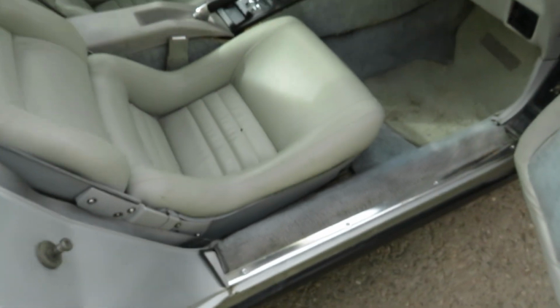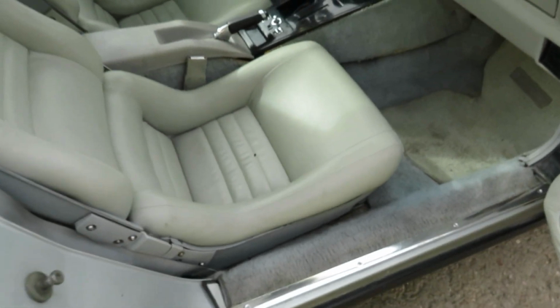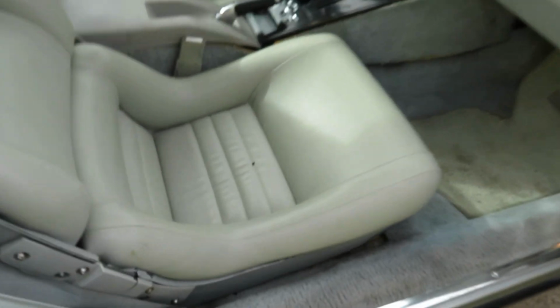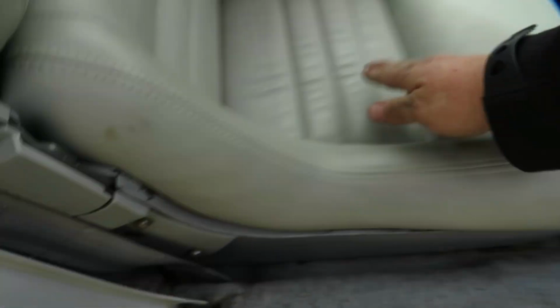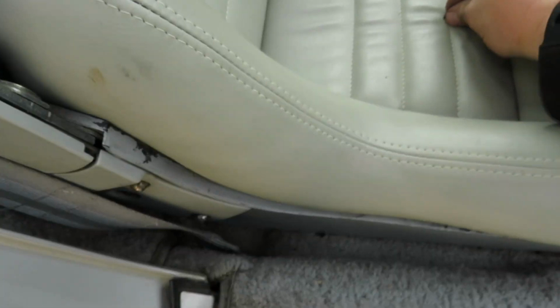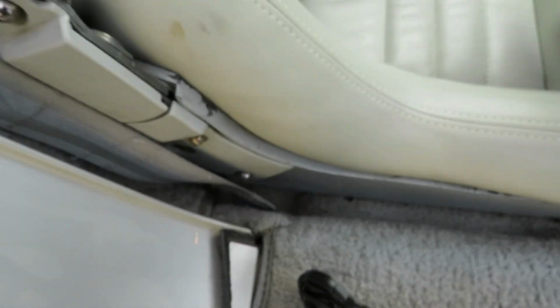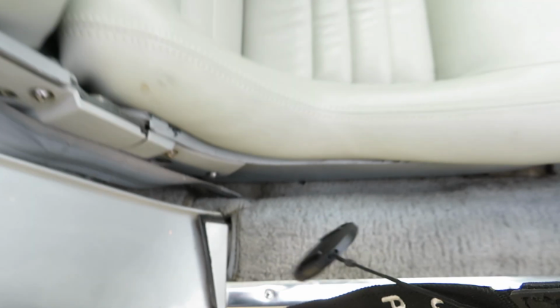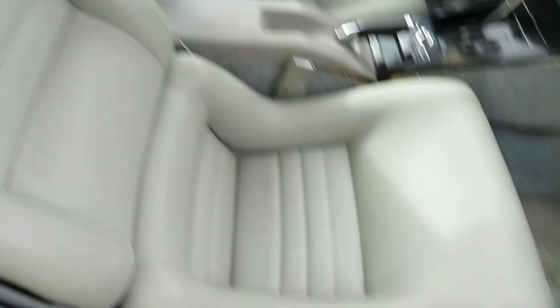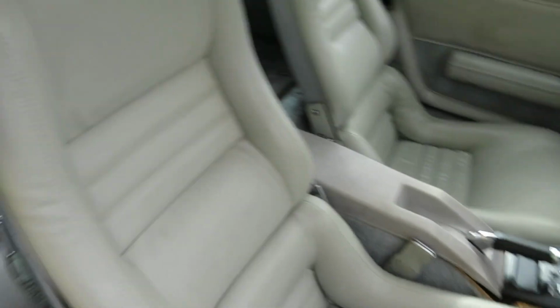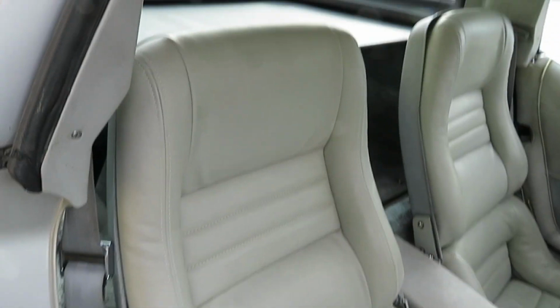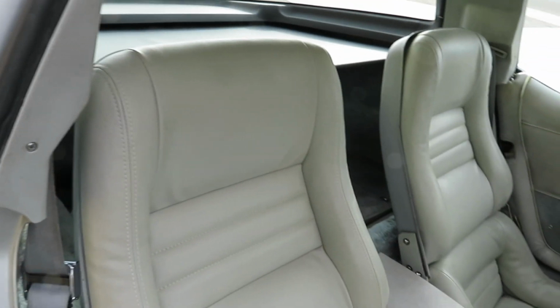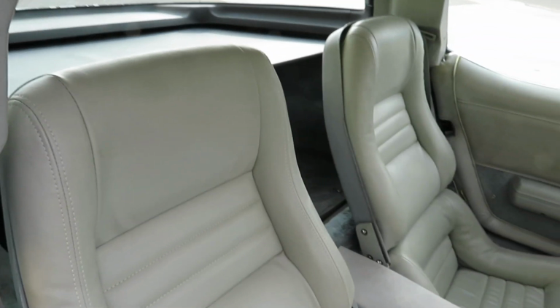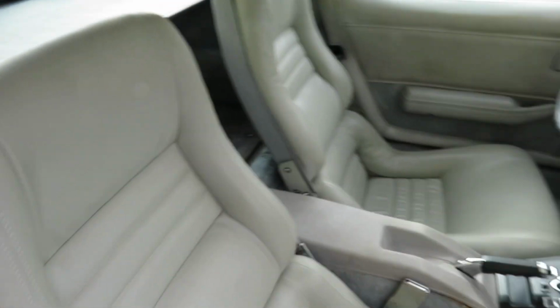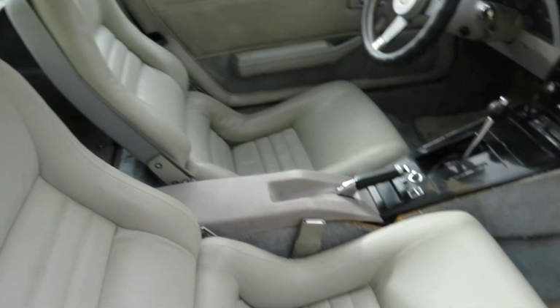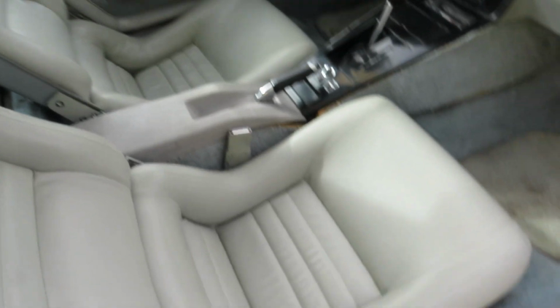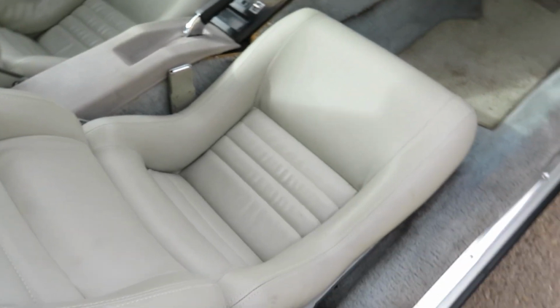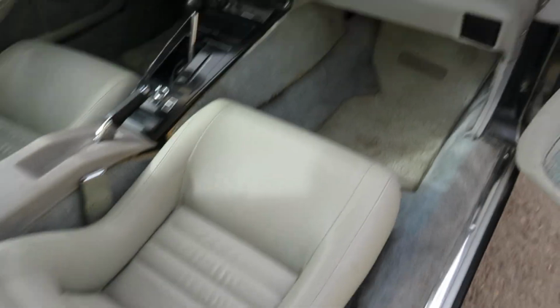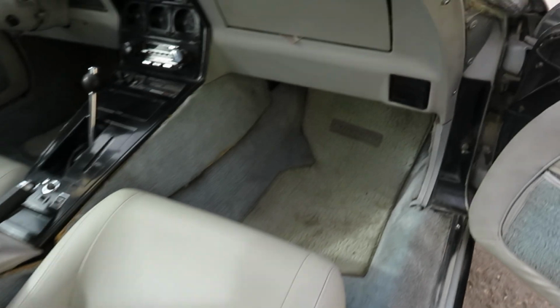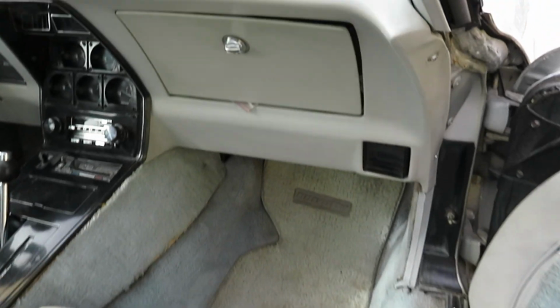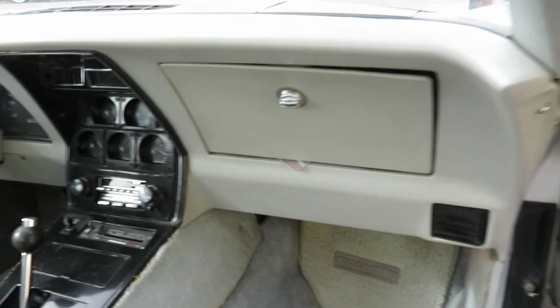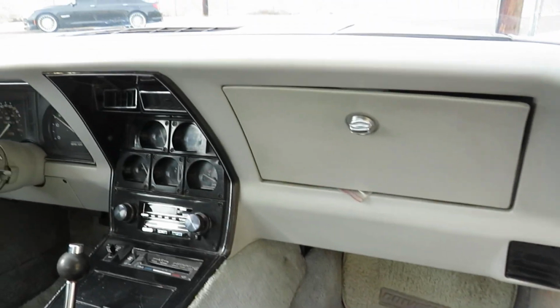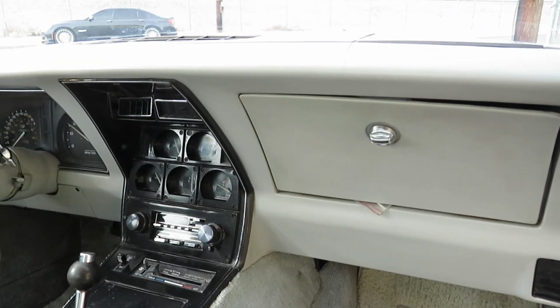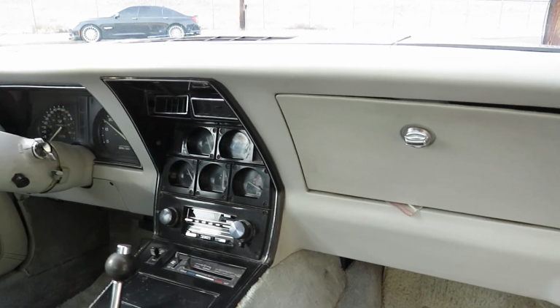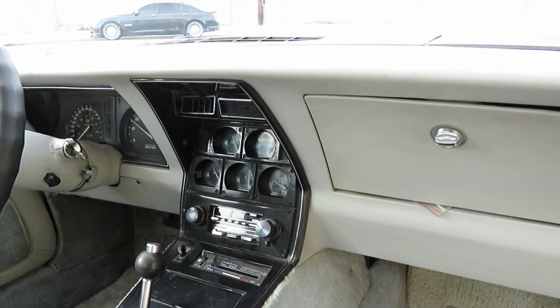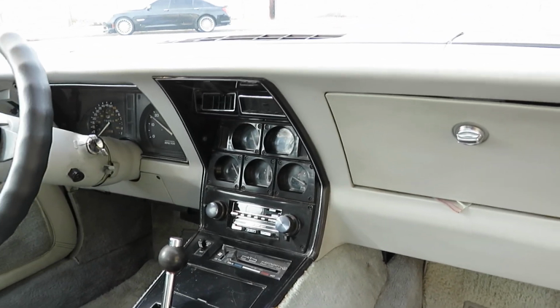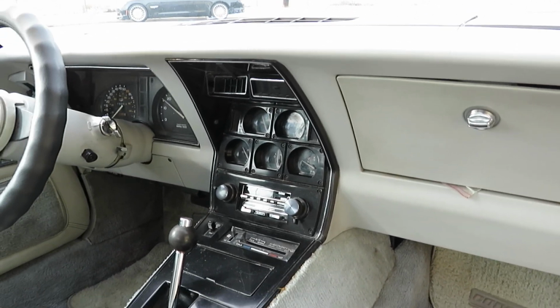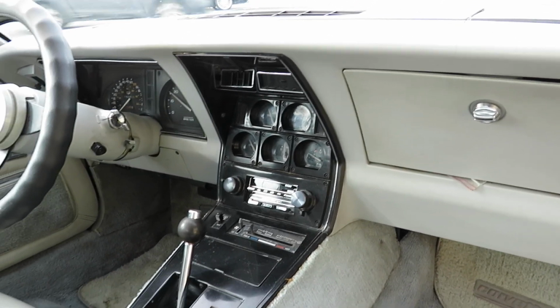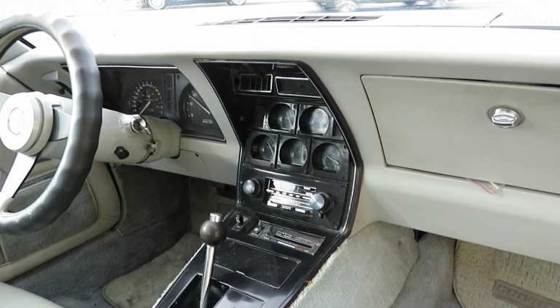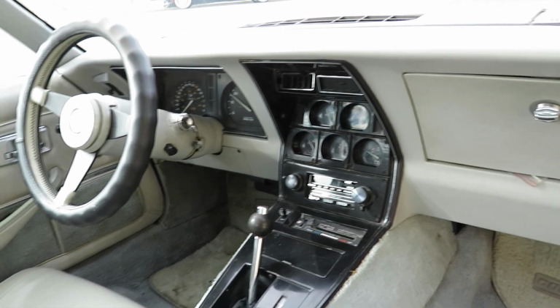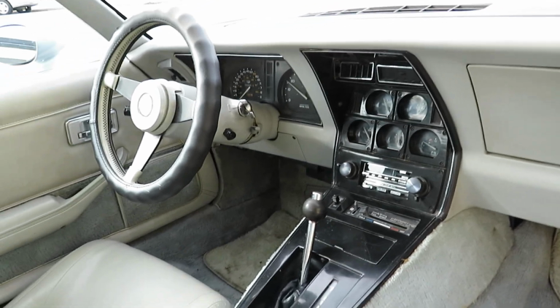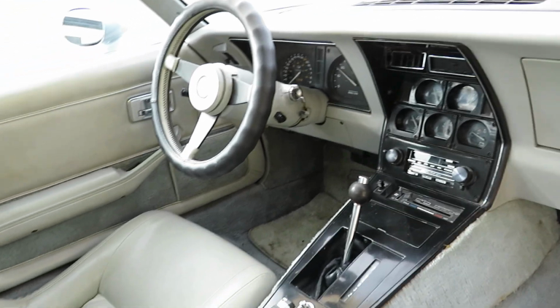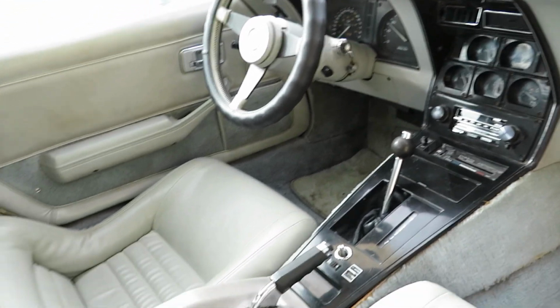The leather seats are nearly flawless — he had seat covers over them the whole time. All original, down to its AM/FM cassette player. All the gauges are working.